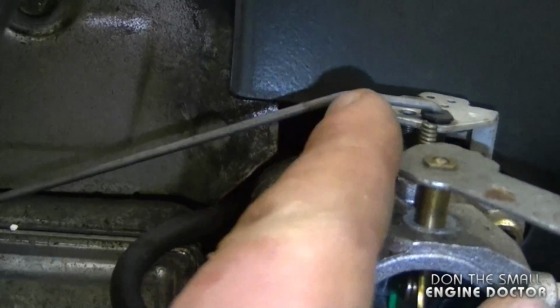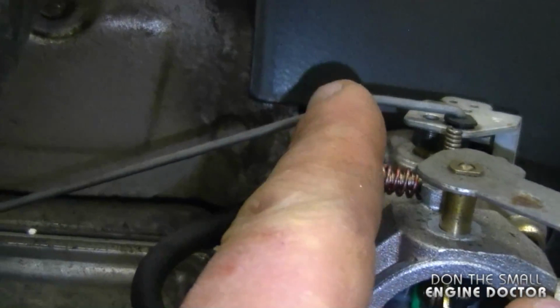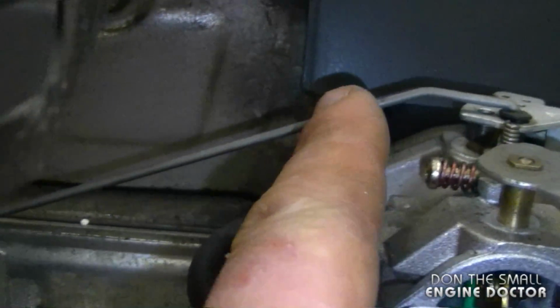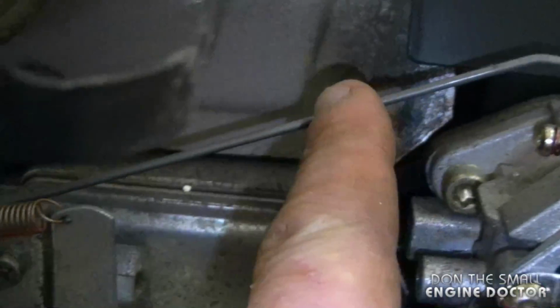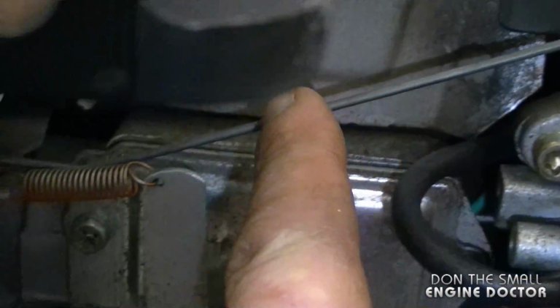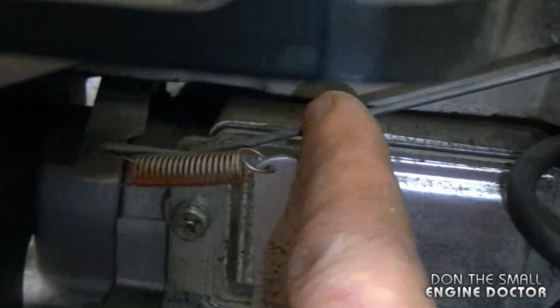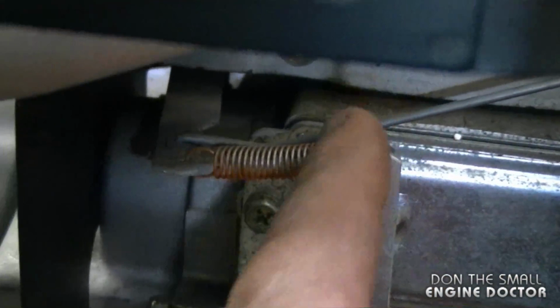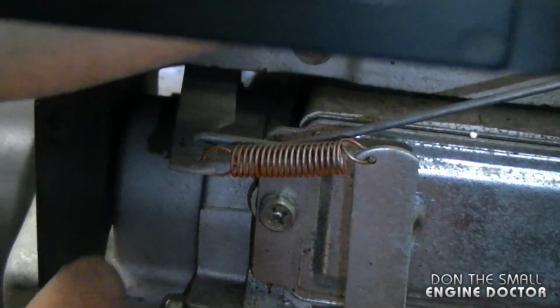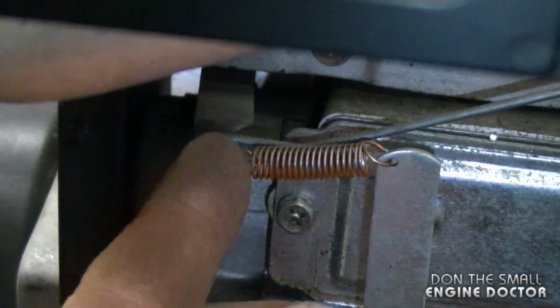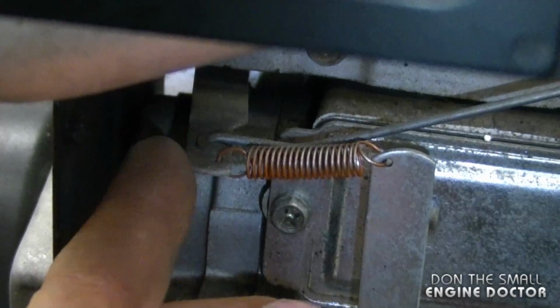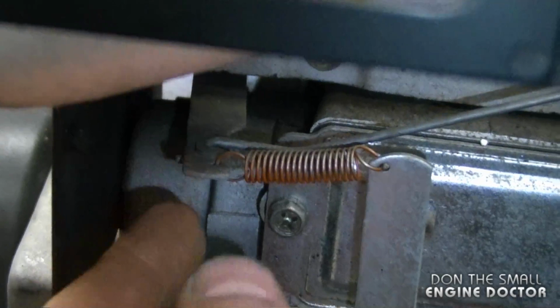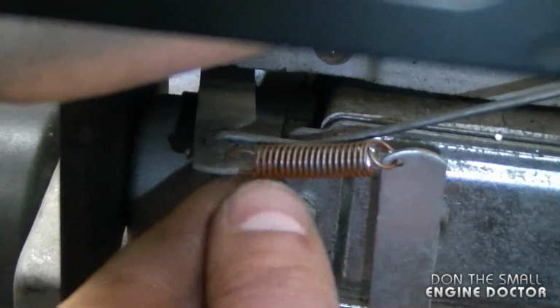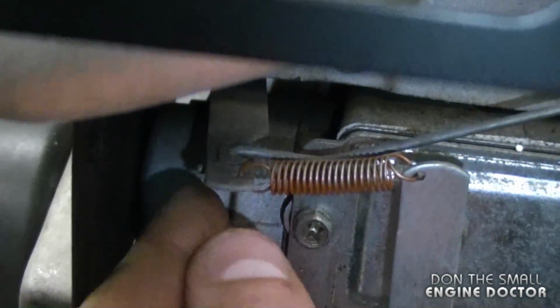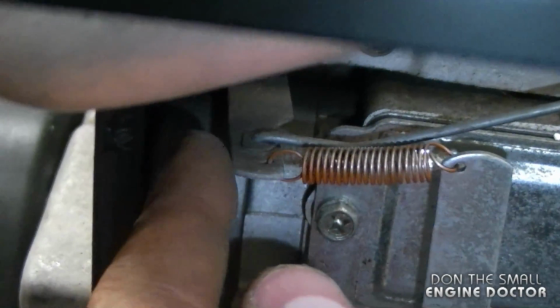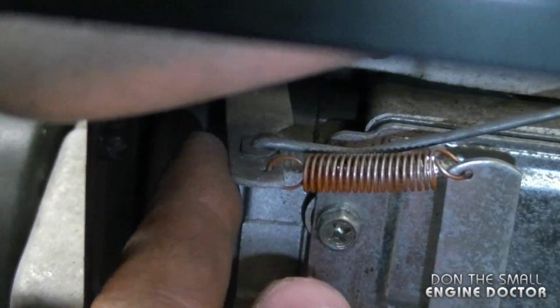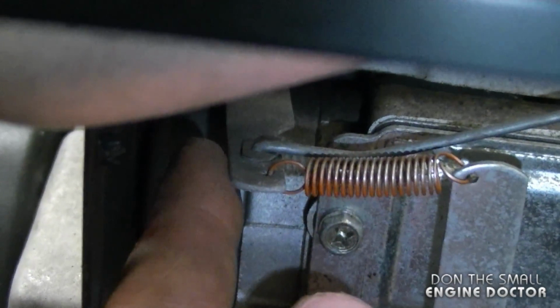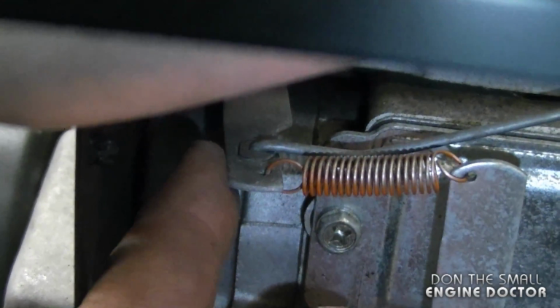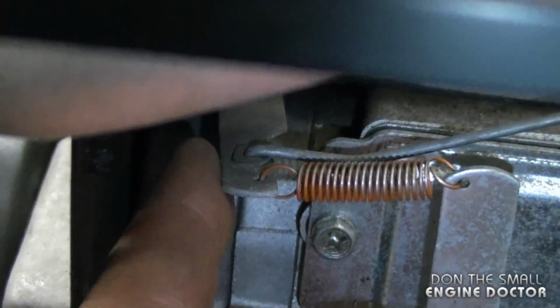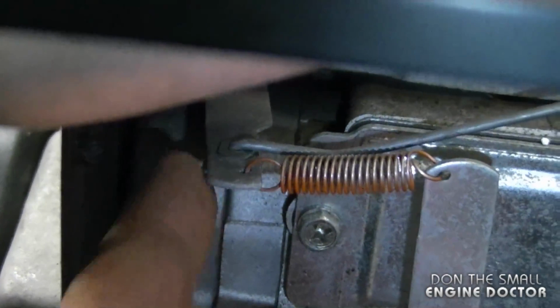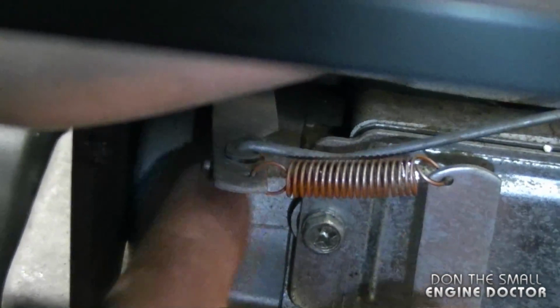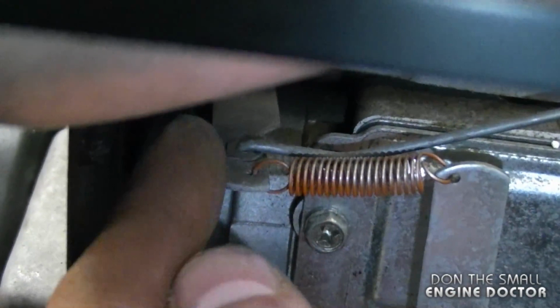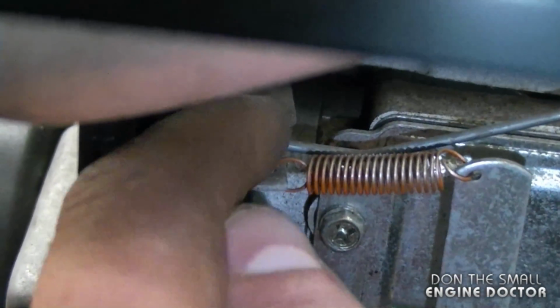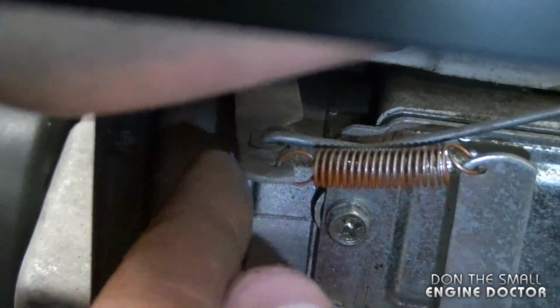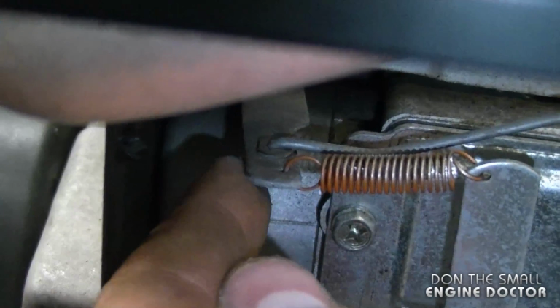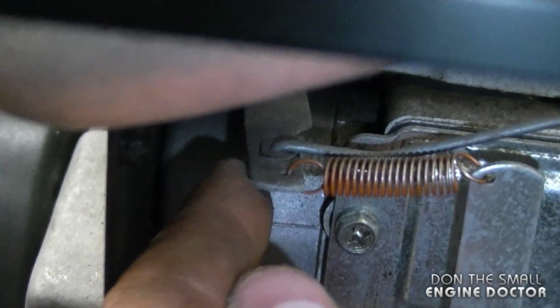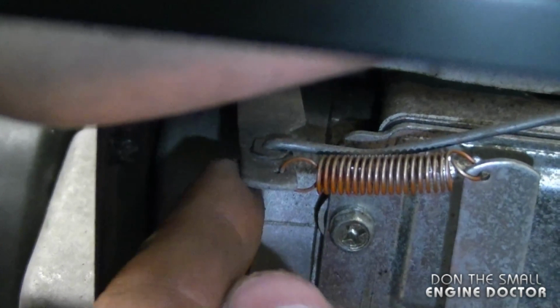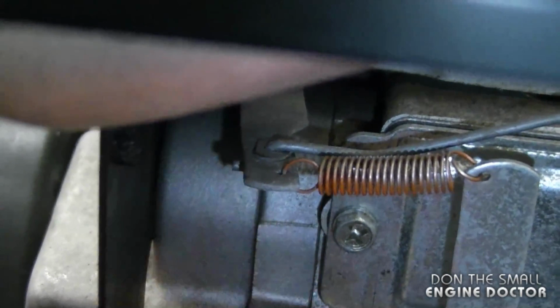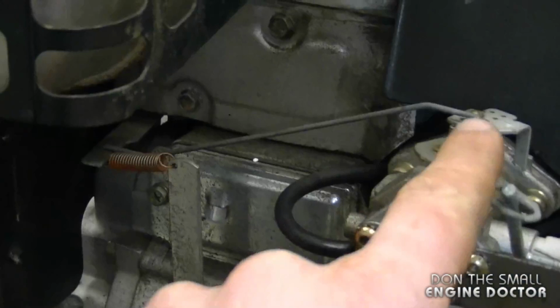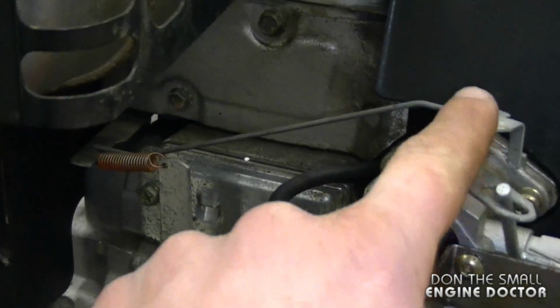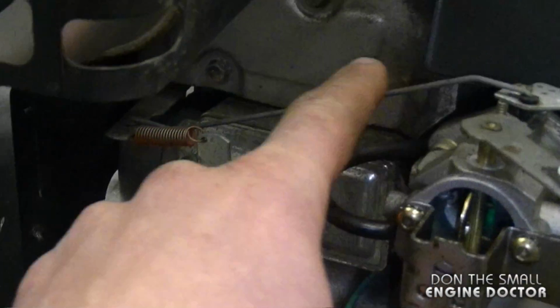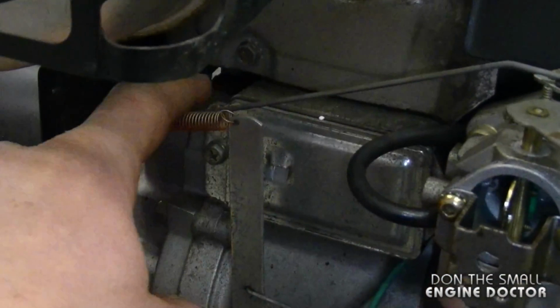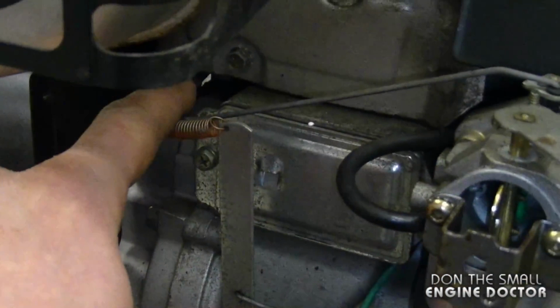If you follow this linkage it goes down here and connects to the governor arm over here, and it's hooked into the furthest hole down. There's a little plastic bushing there as well I believe. So that's all there is to this one.